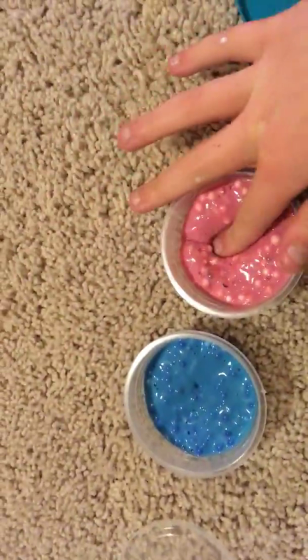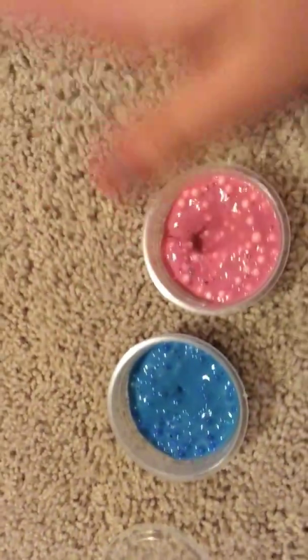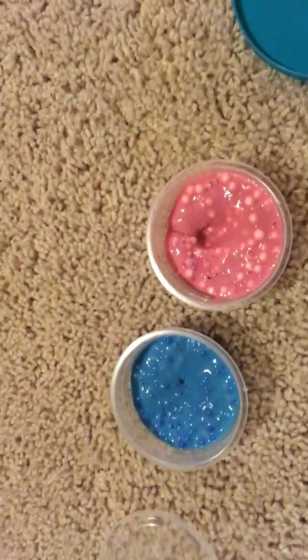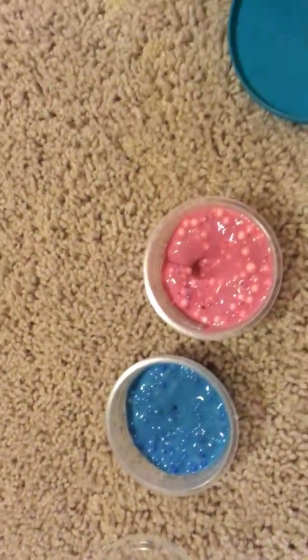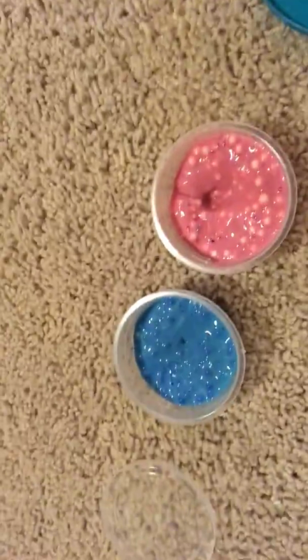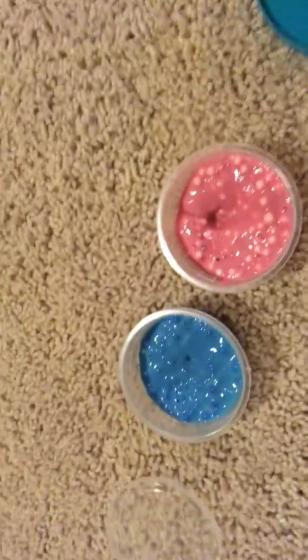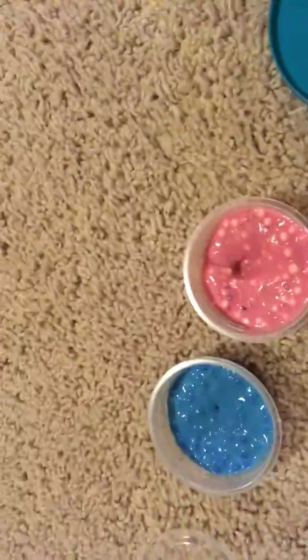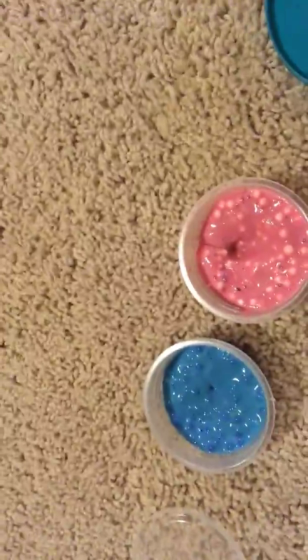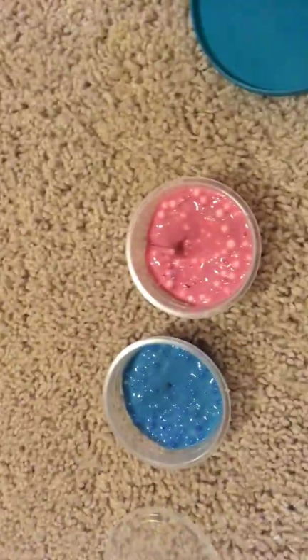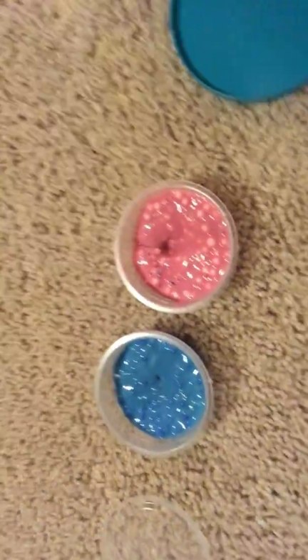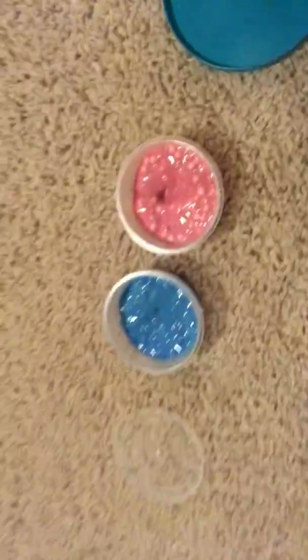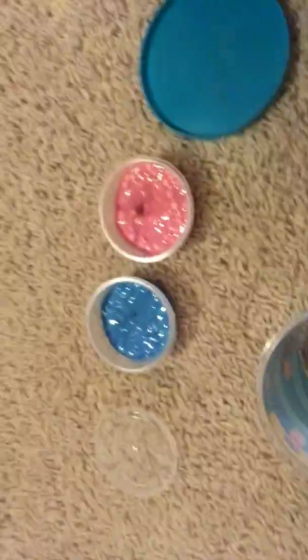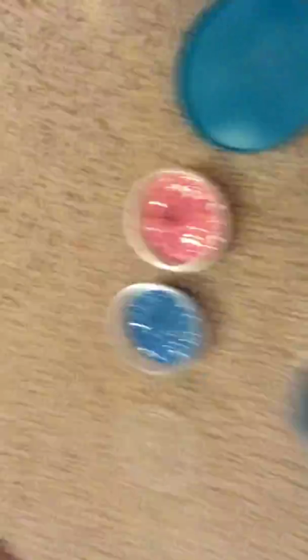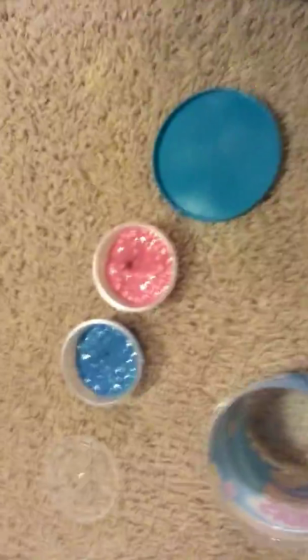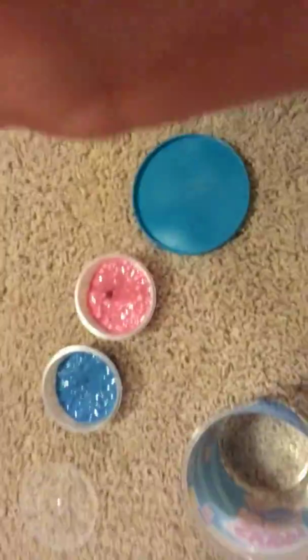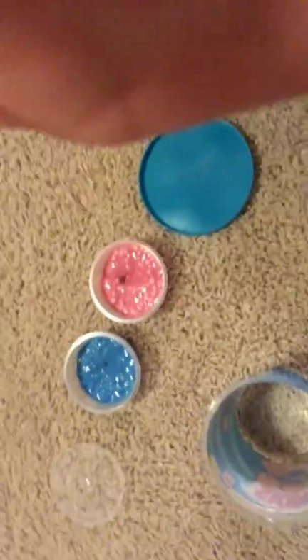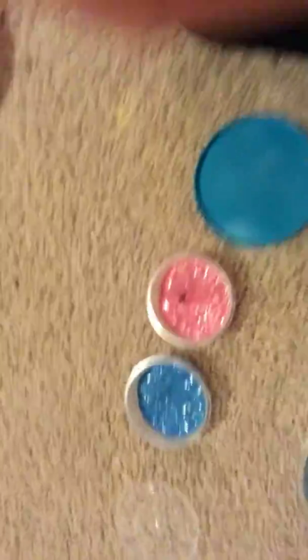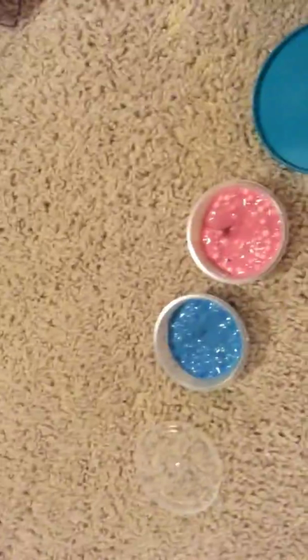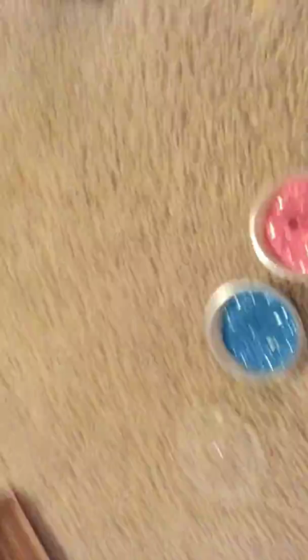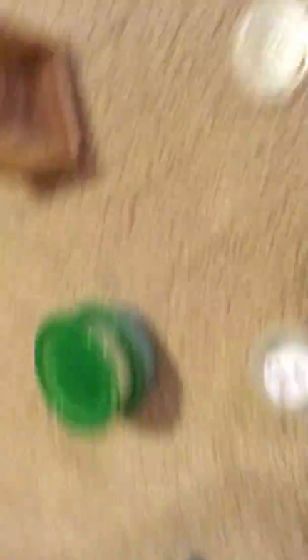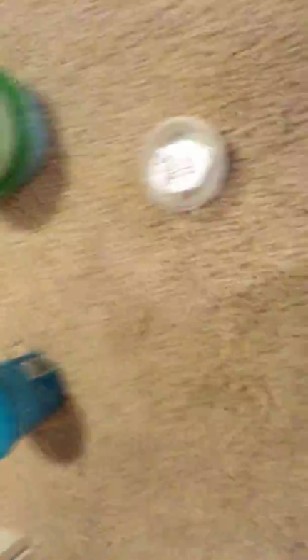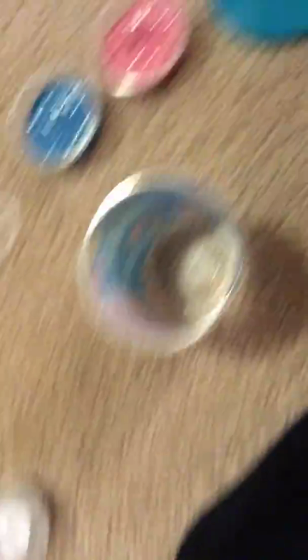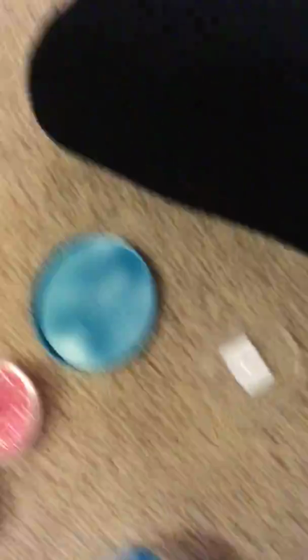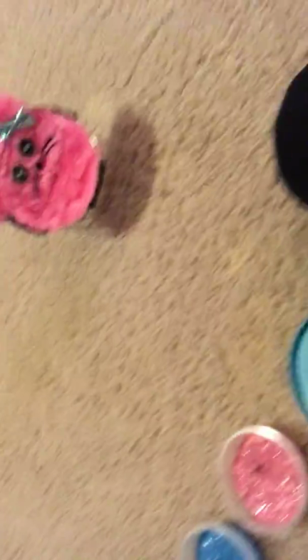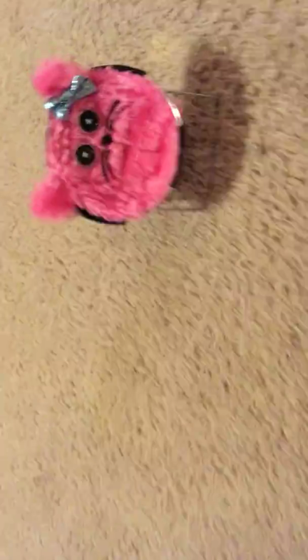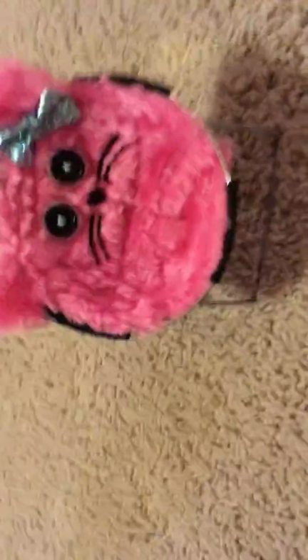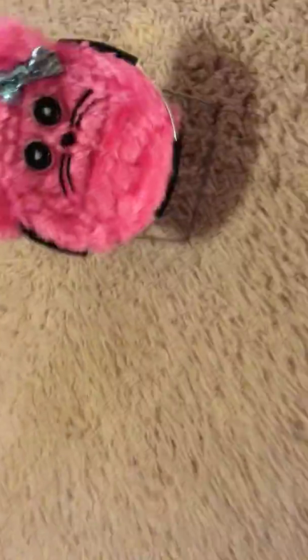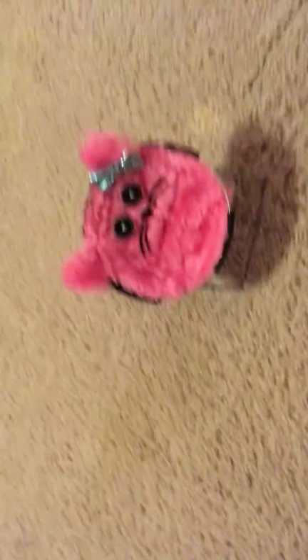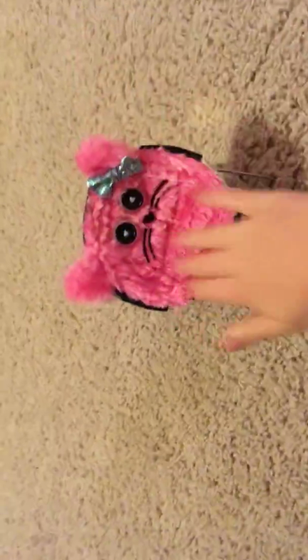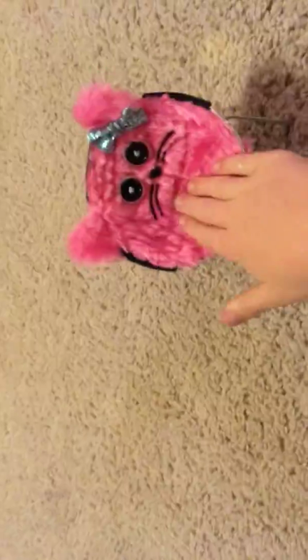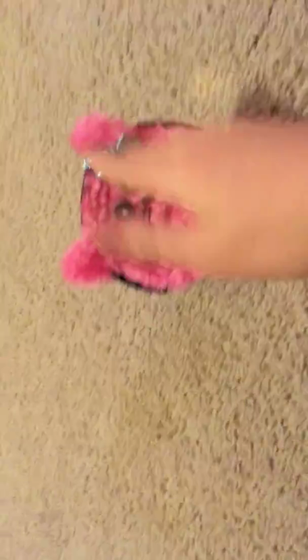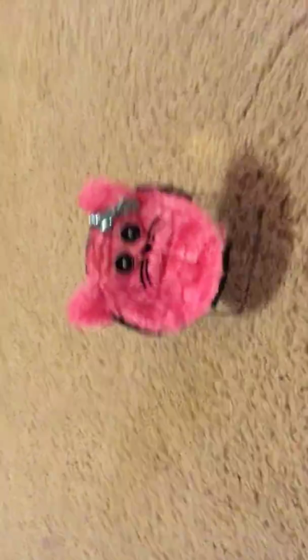Now these are great slimes and everything, but we kind of want to mix them. I got all my other slimes right here with me. This is my cute little phone stand and I use it for the videos.